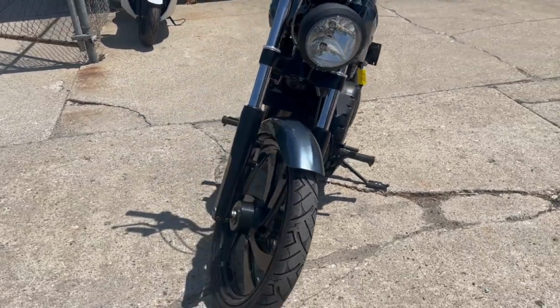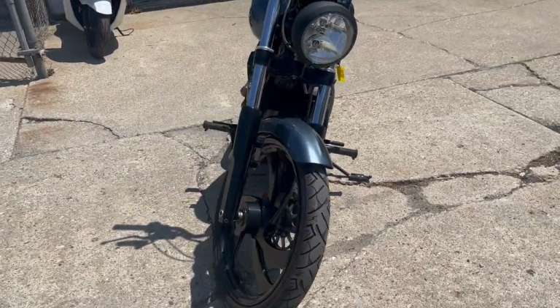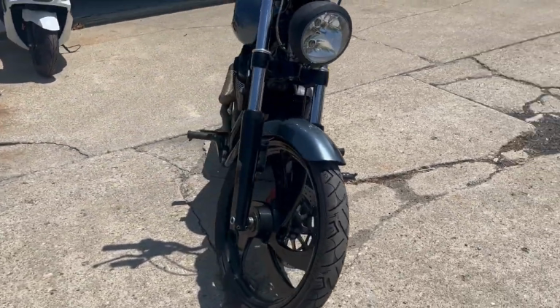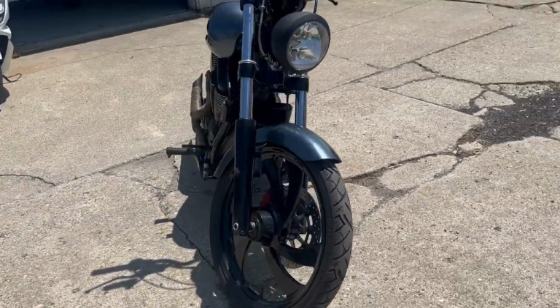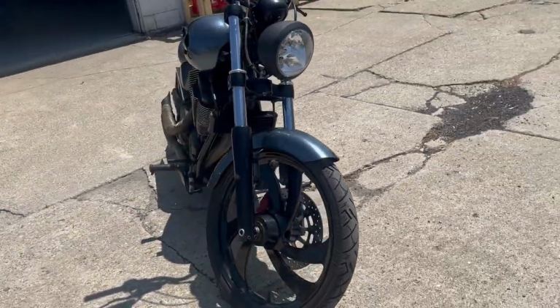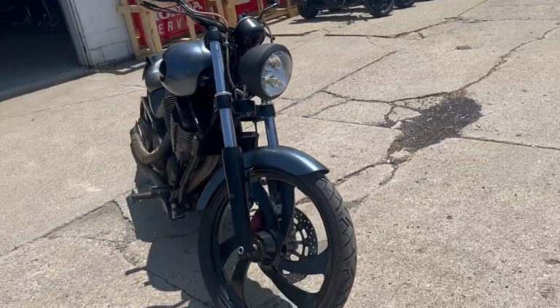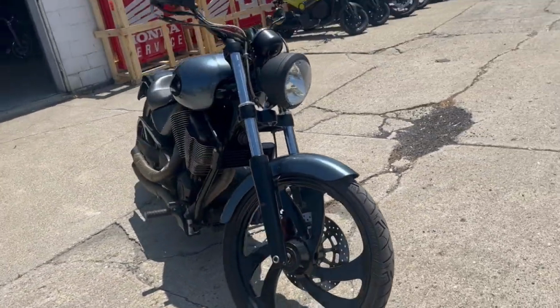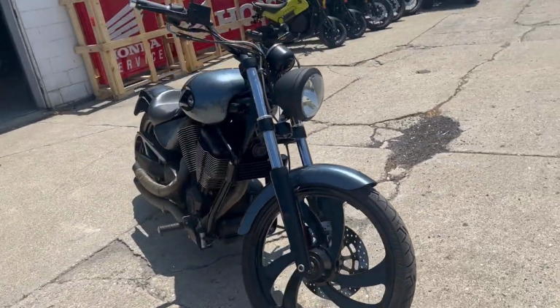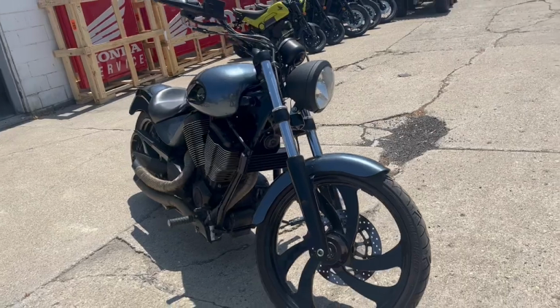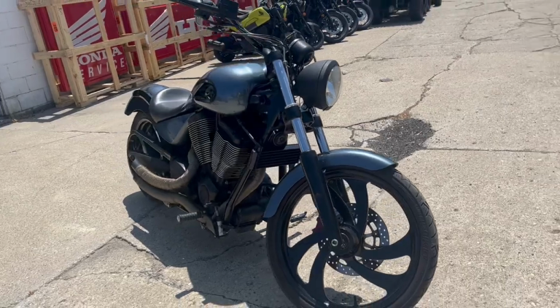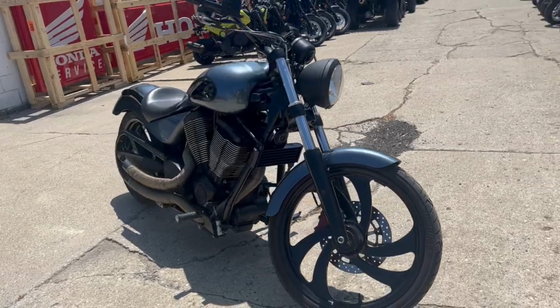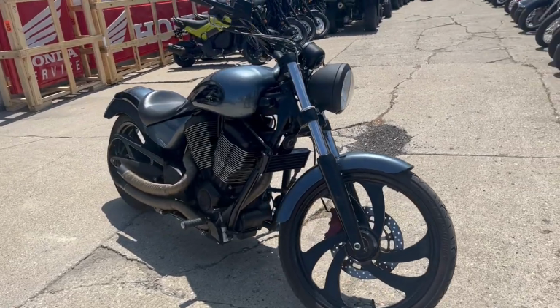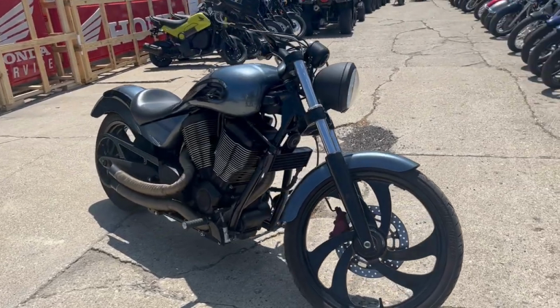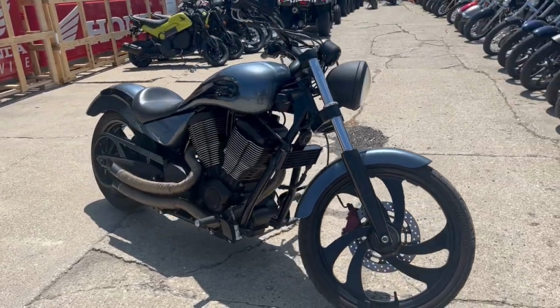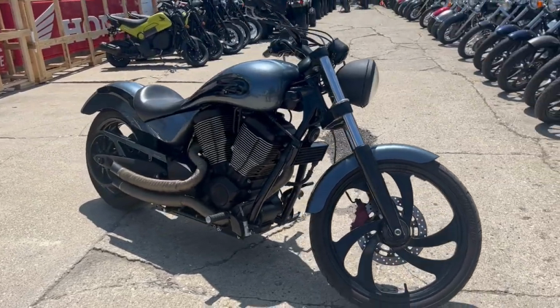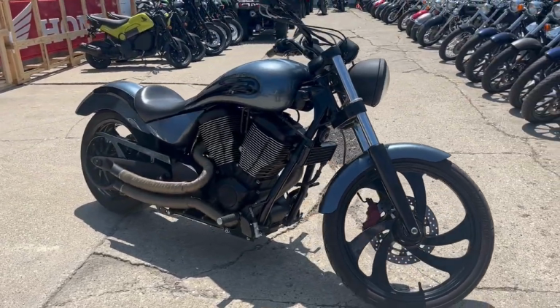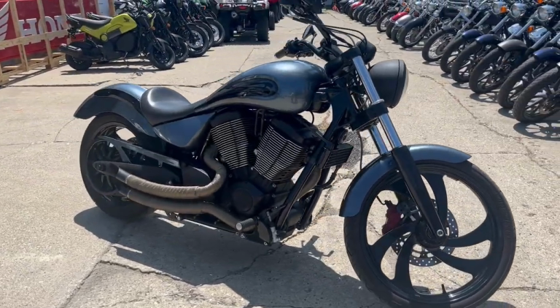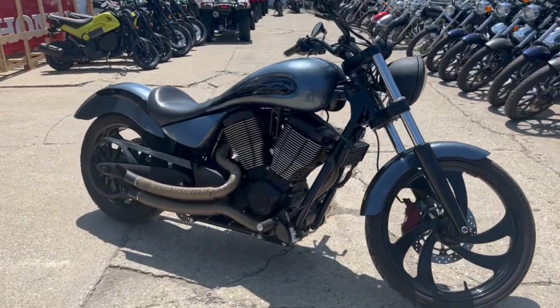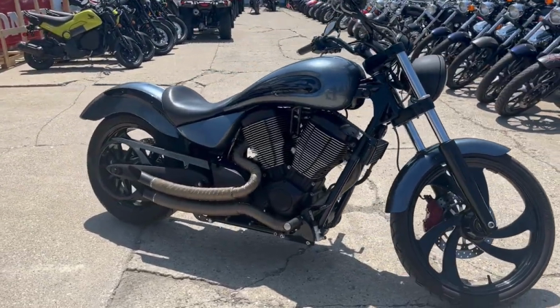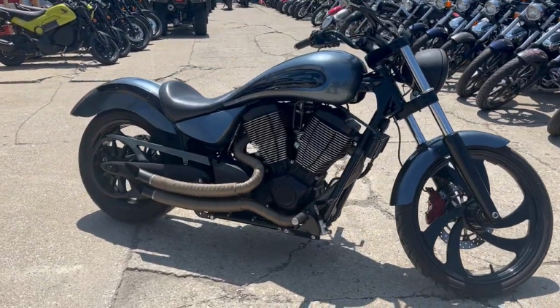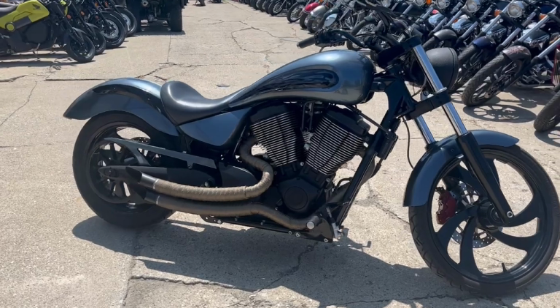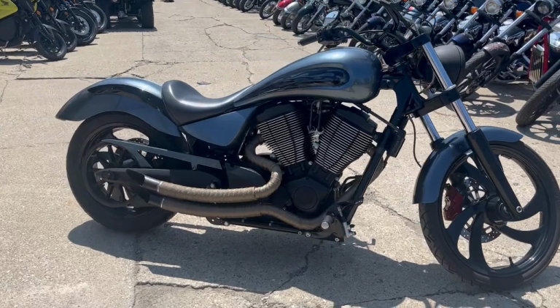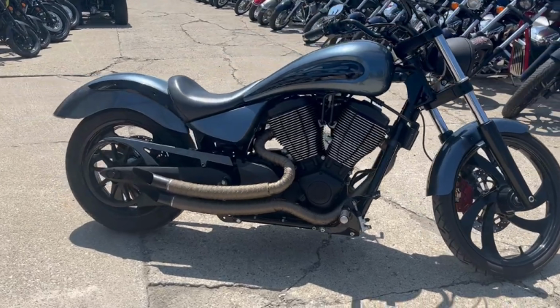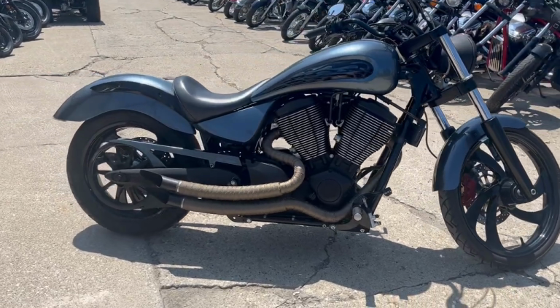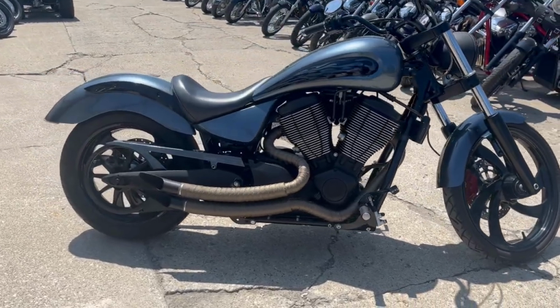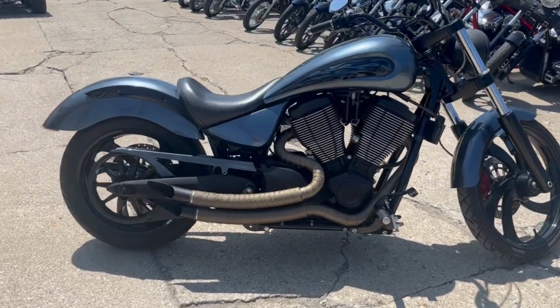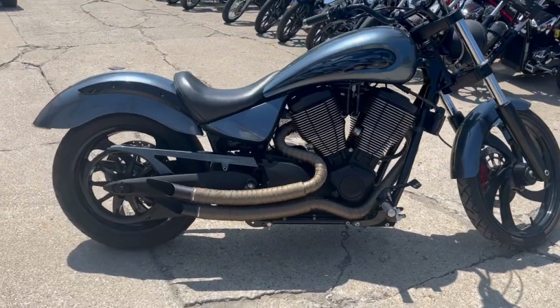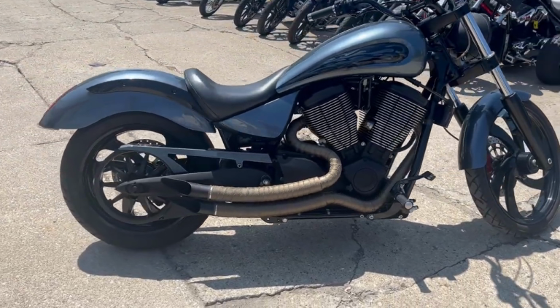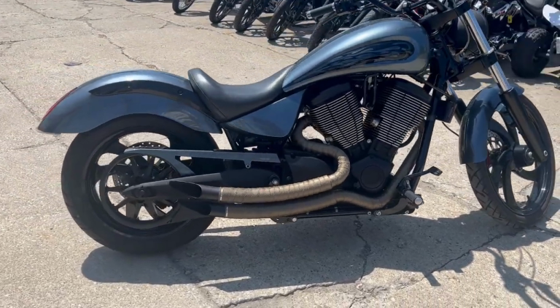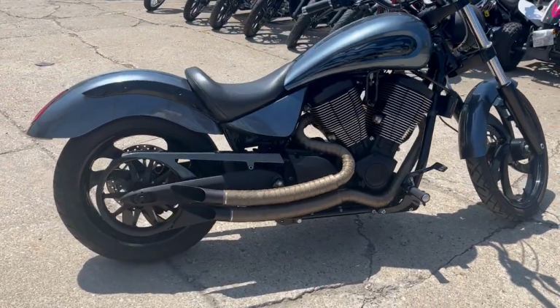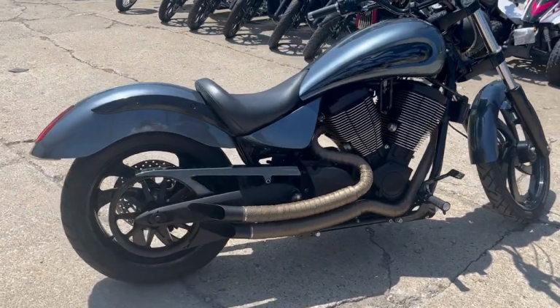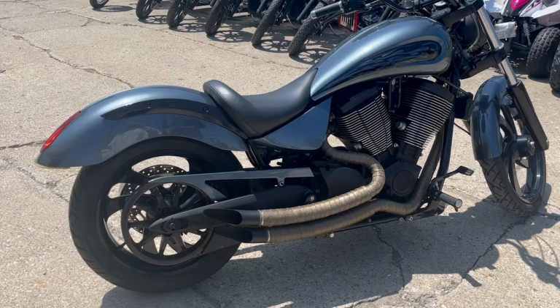It's clean — no dents, no dings, no scratches. Adult-owned, well-maintained, as you guys can see in the video. This thing is like new. It's got 14,889 miles. Fluids have been changed, needs nothing. It sold new for over $20,000.